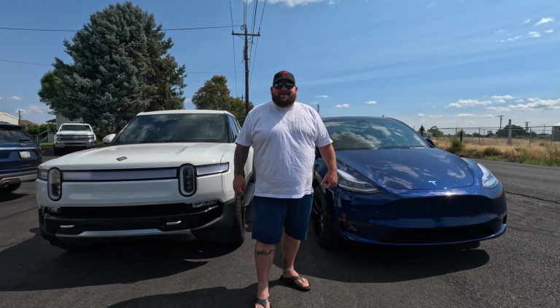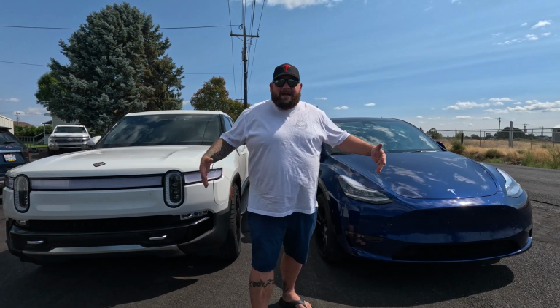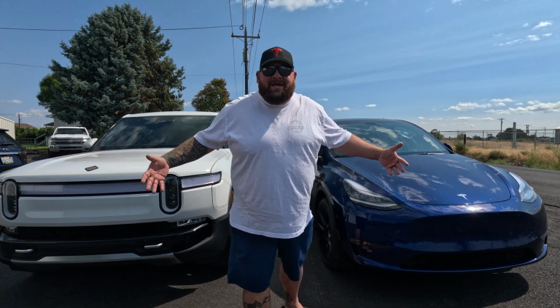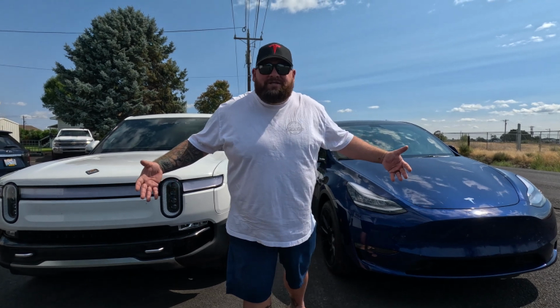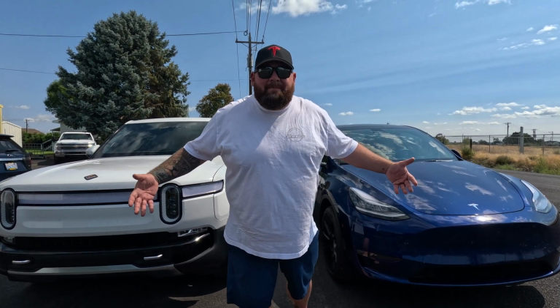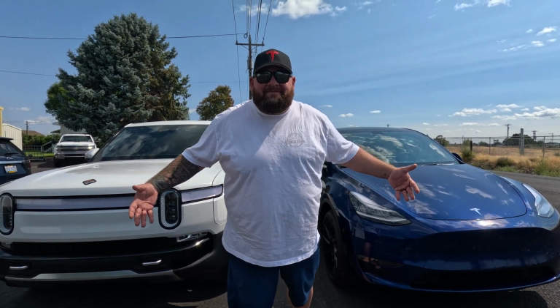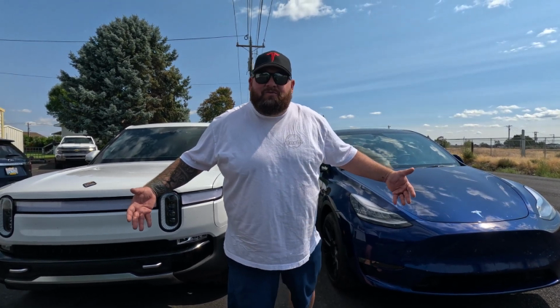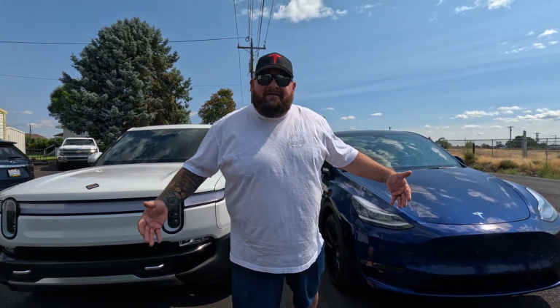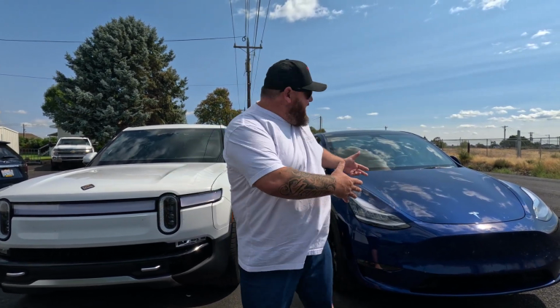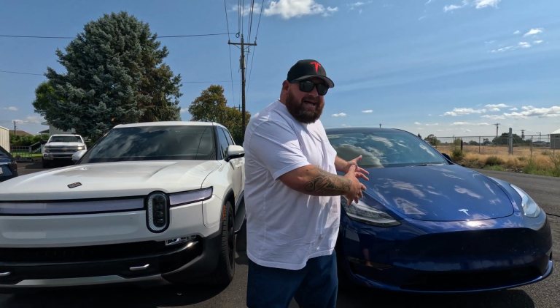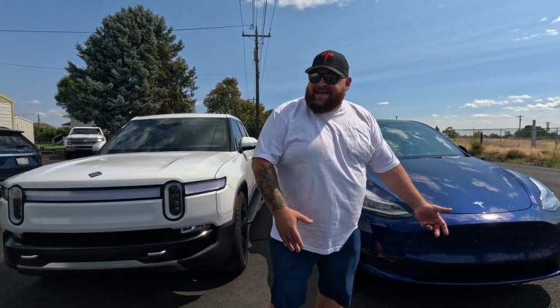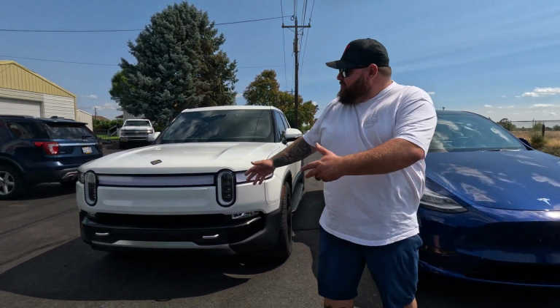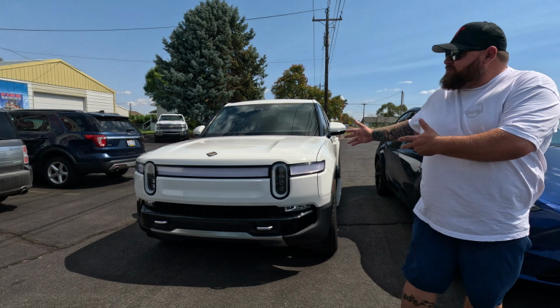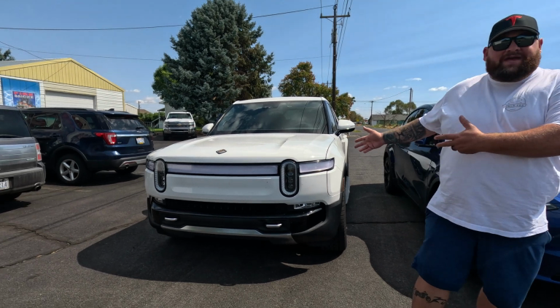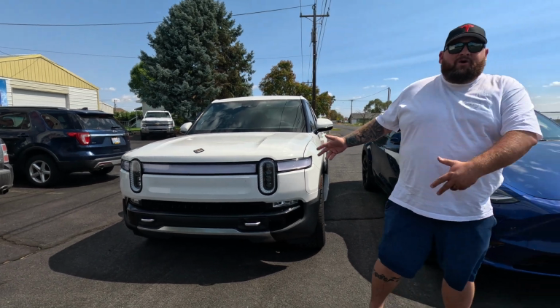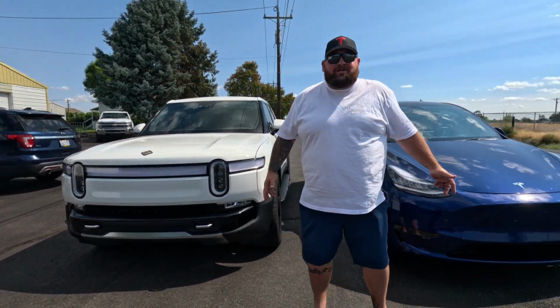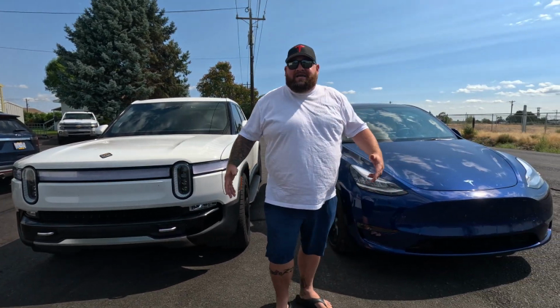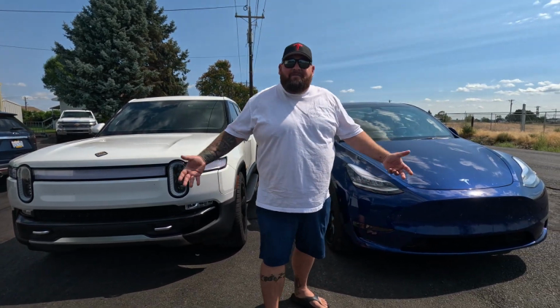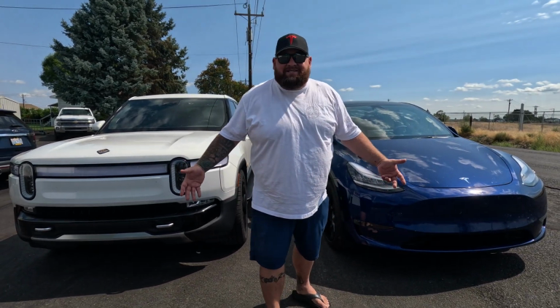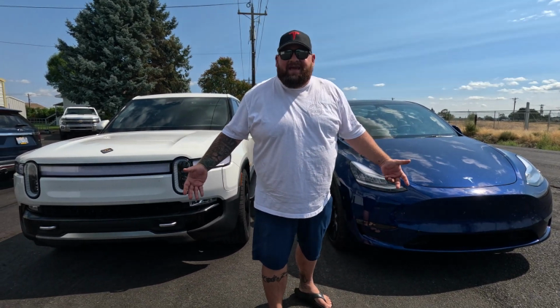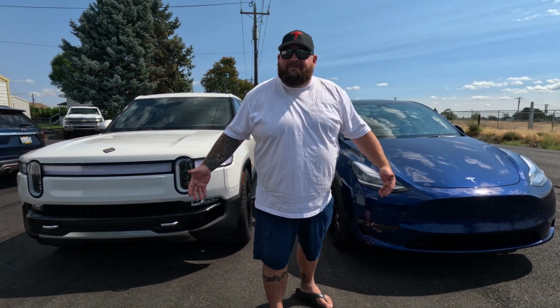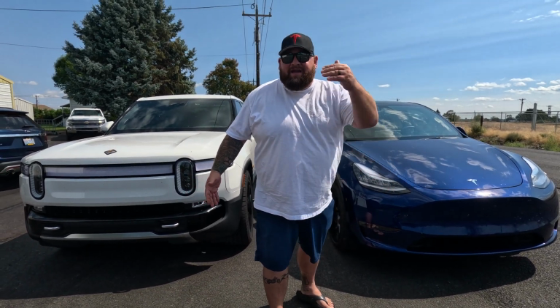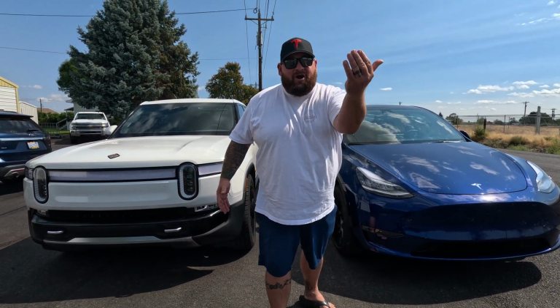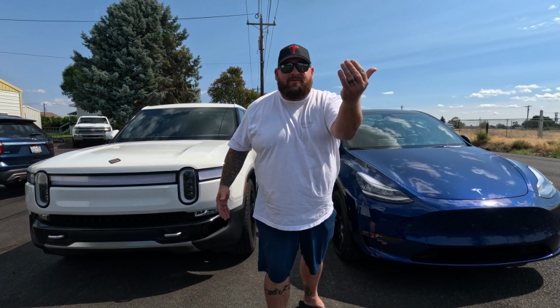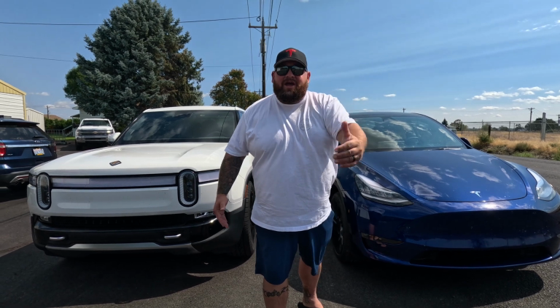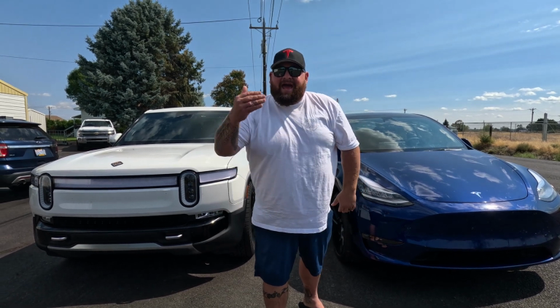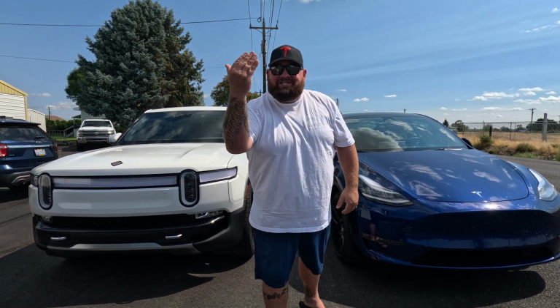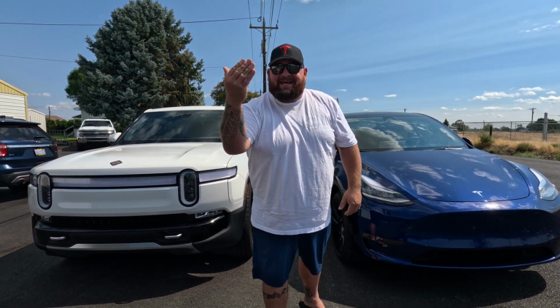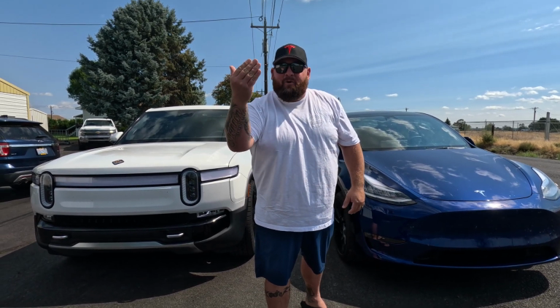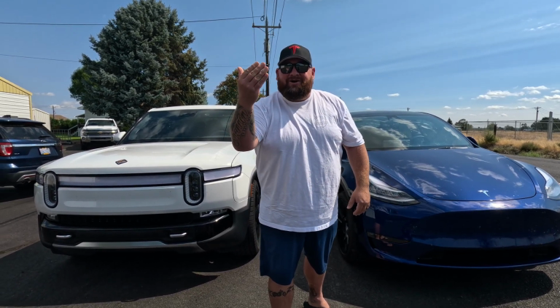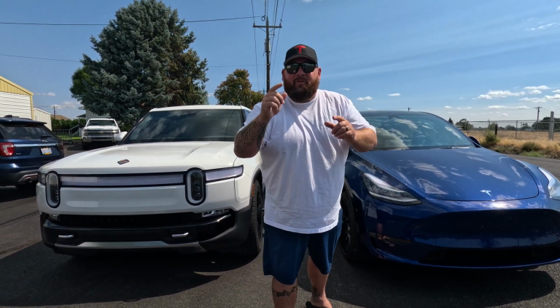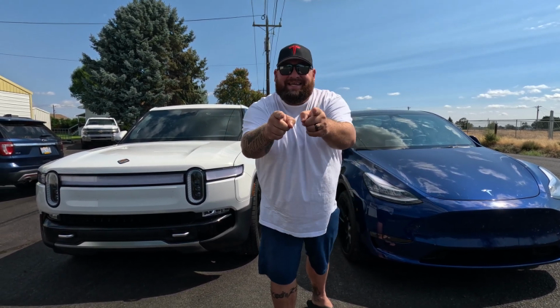Okay, Bobby here with two epic EVs — we have the Tesla and we have the Rivian. We're gonna do a speedometer test today, verifying the car speedometer against a GPS. What are the results? Wait and see.